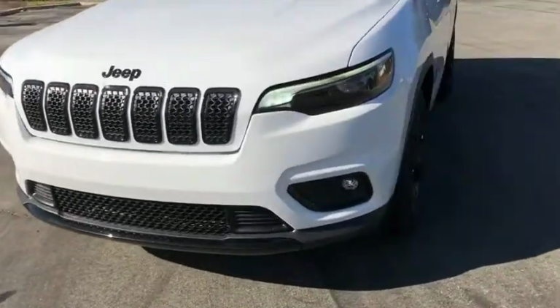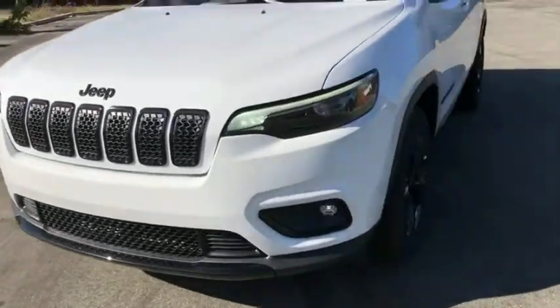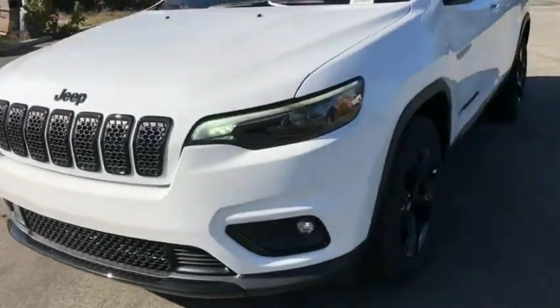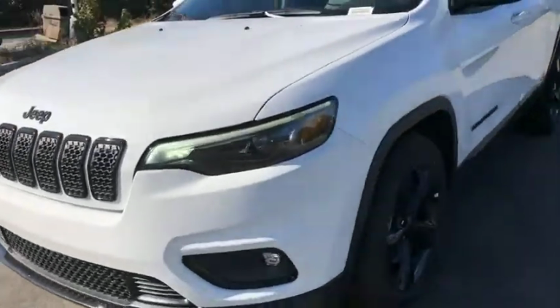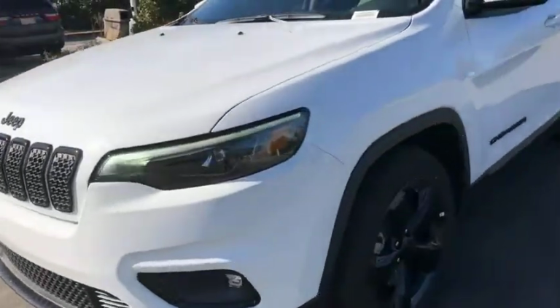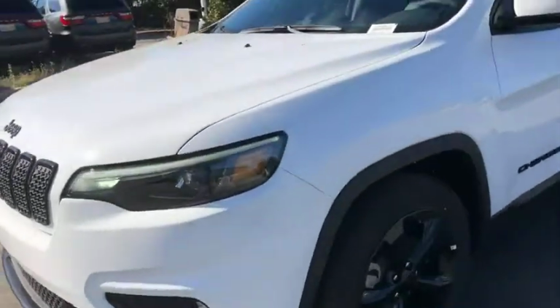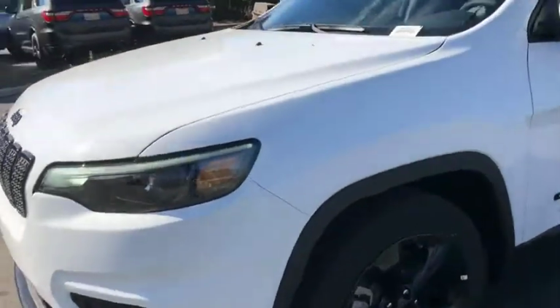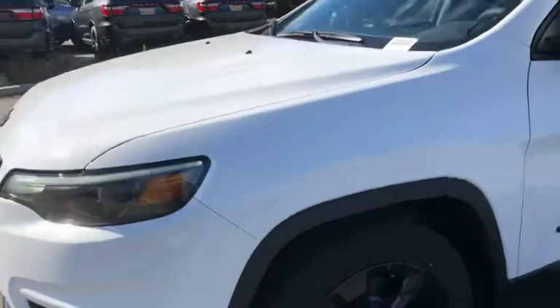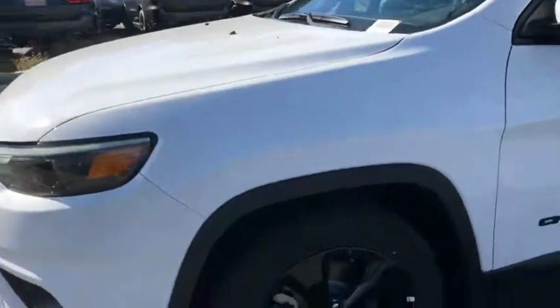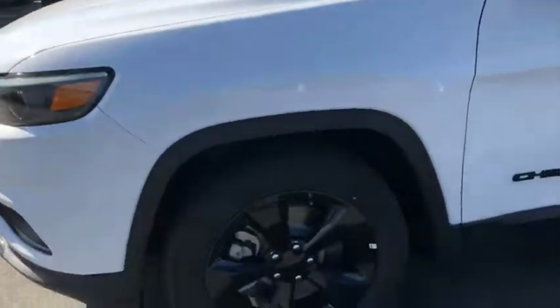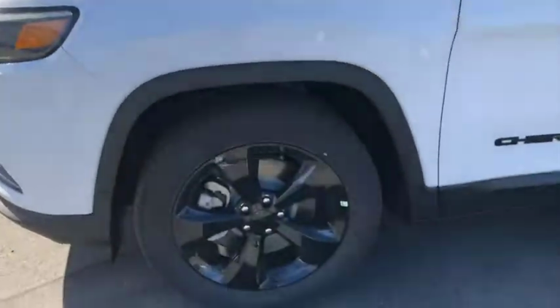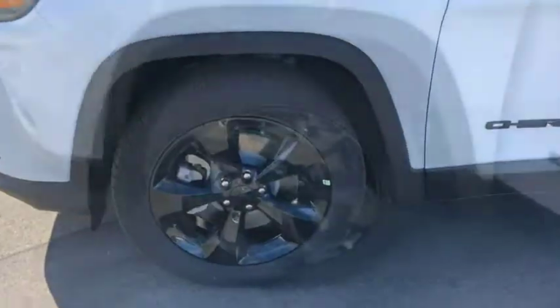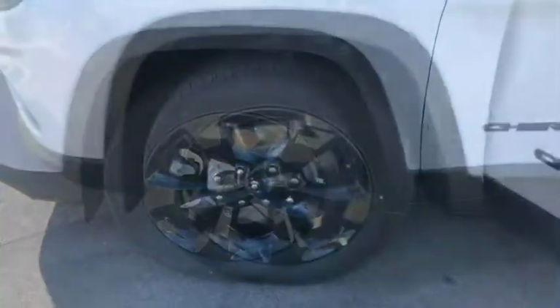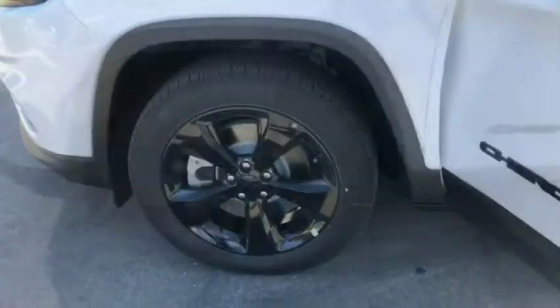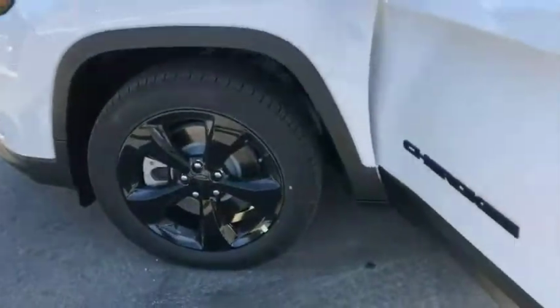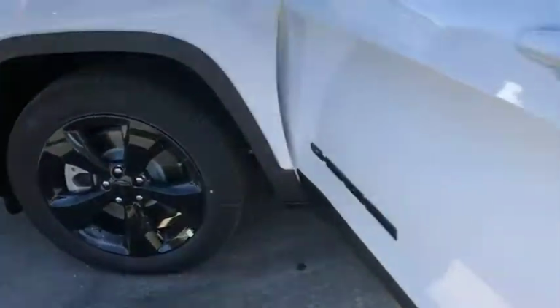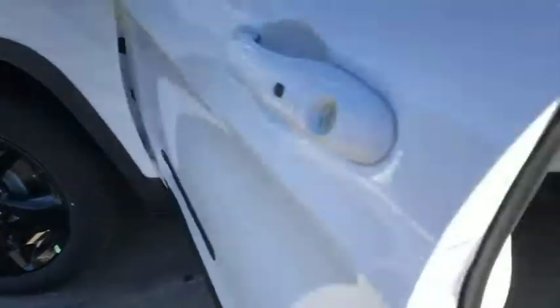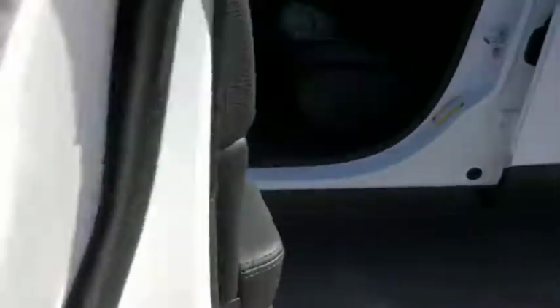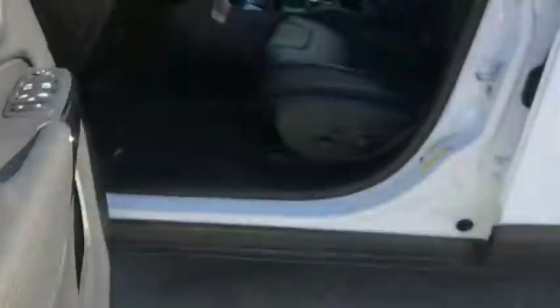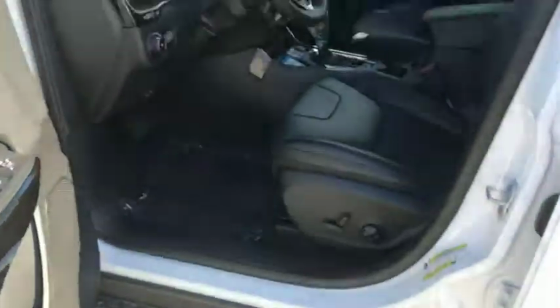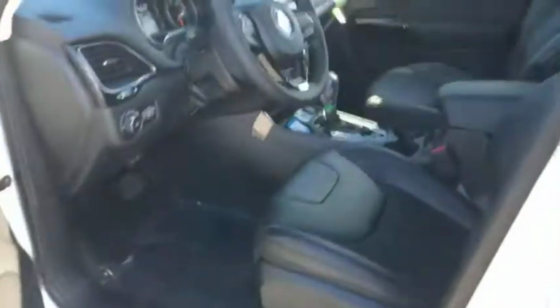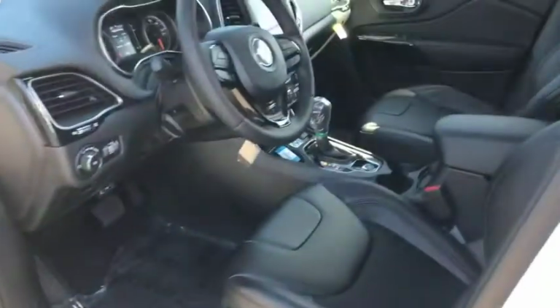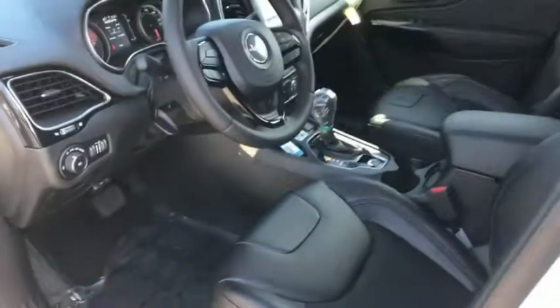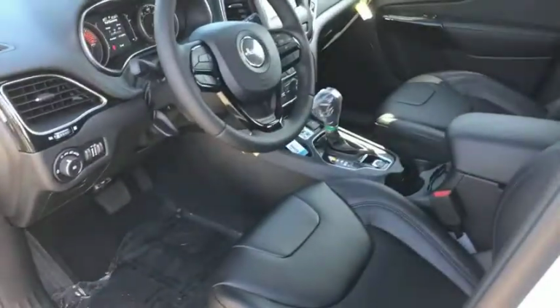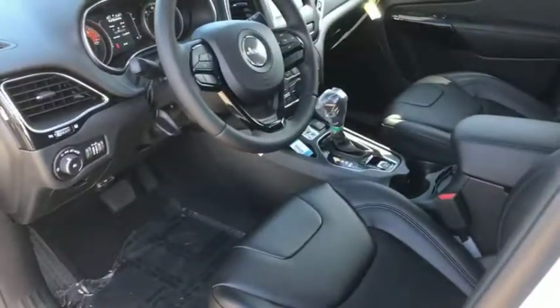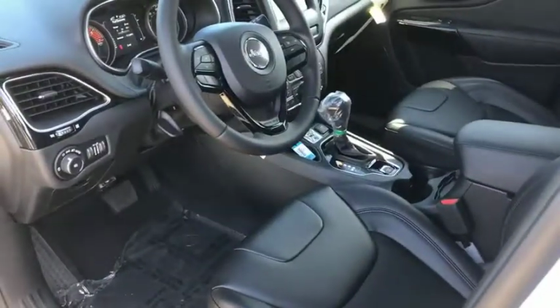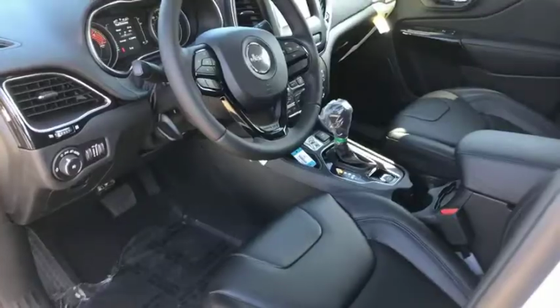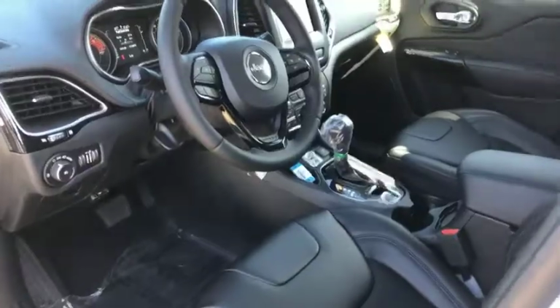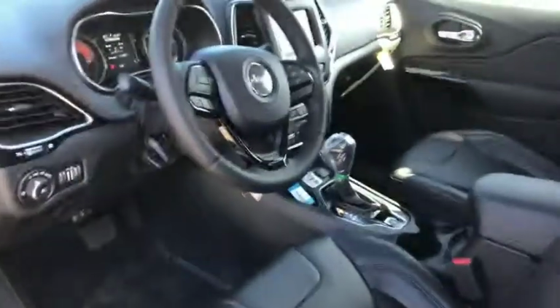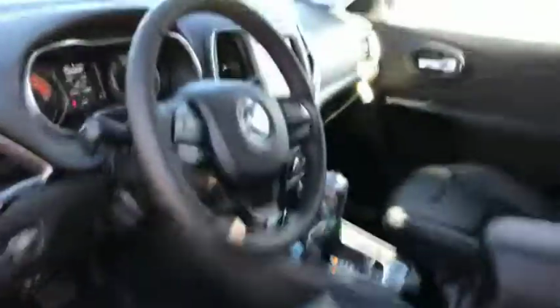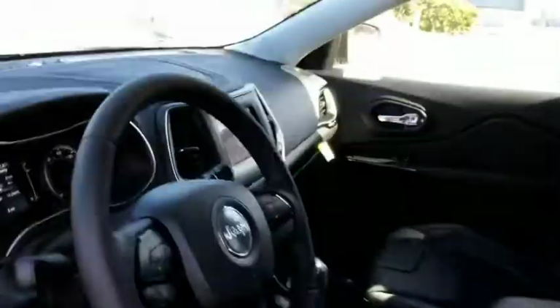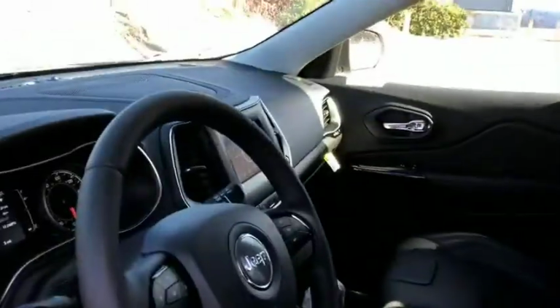Cruise control, aluminum wheels, floor mats, keyless start, front-wheel drive, AM FM stereo radio, rear defrost, power door locks.